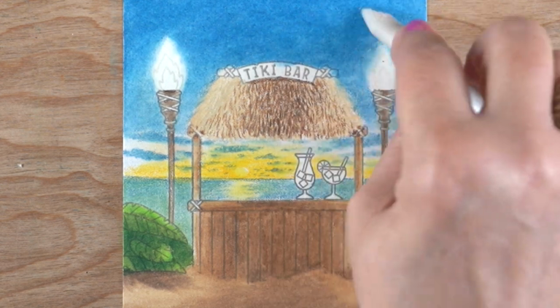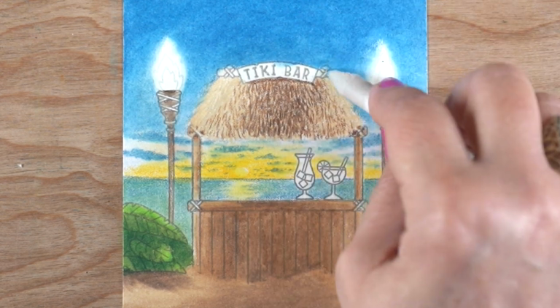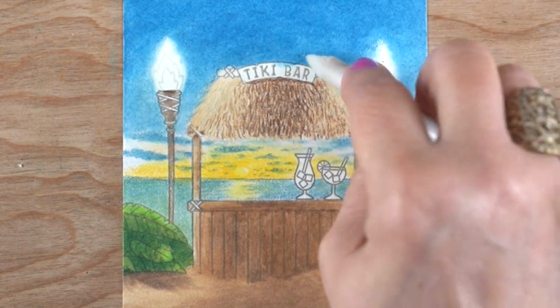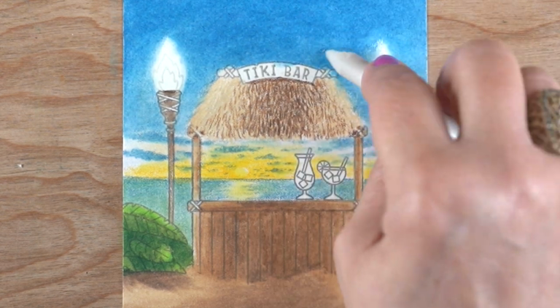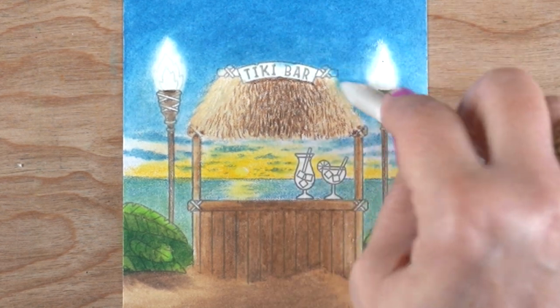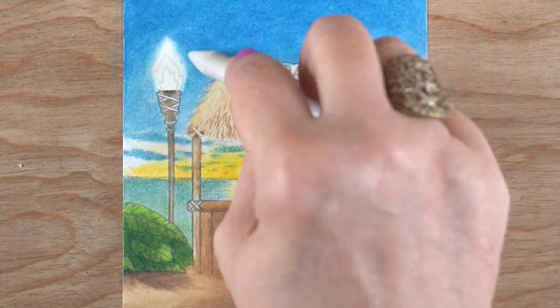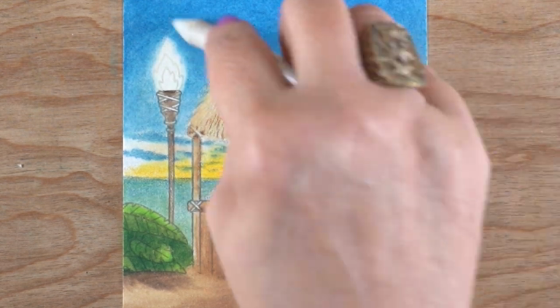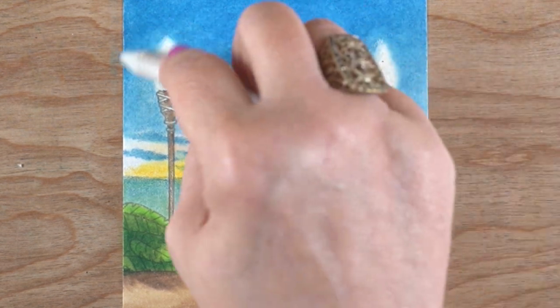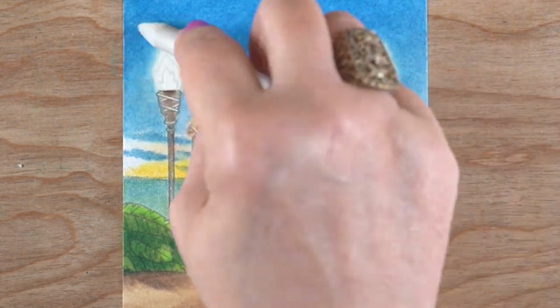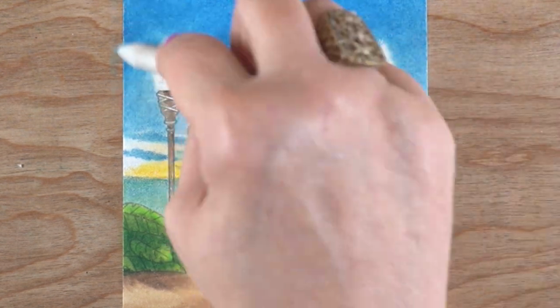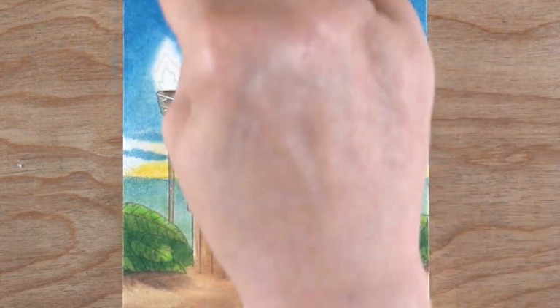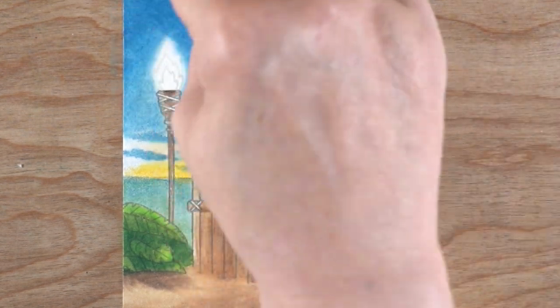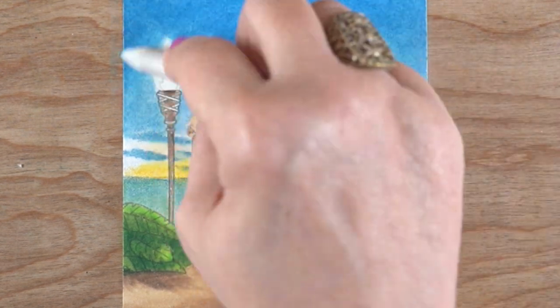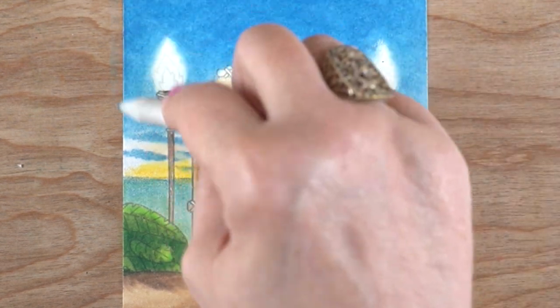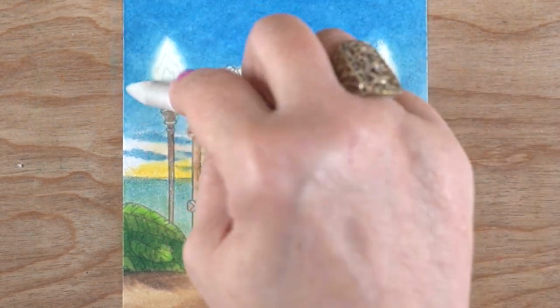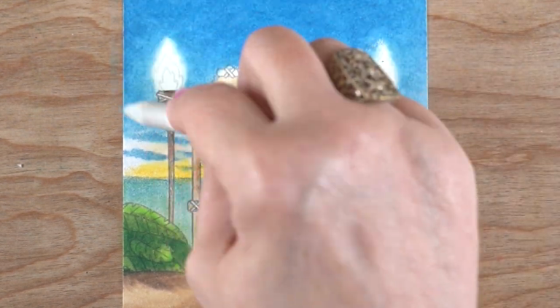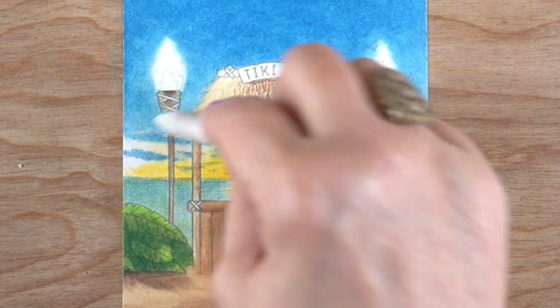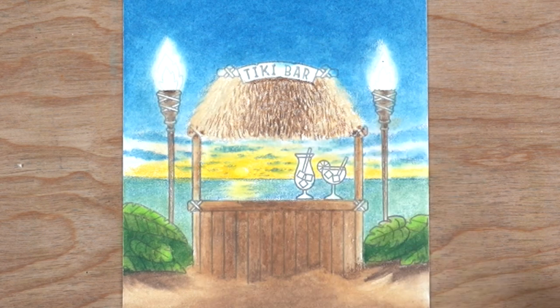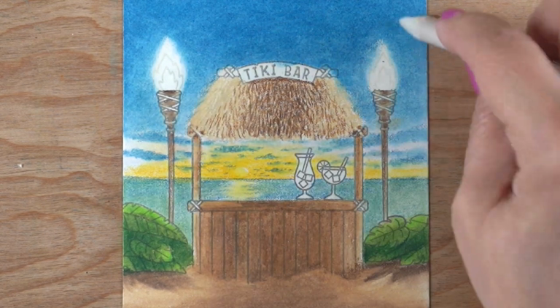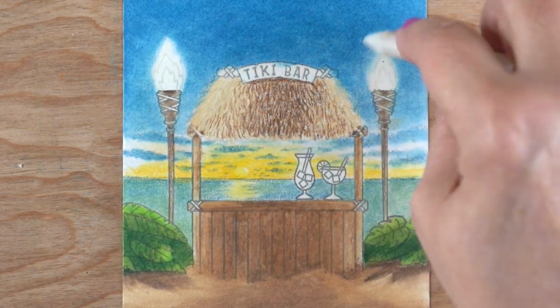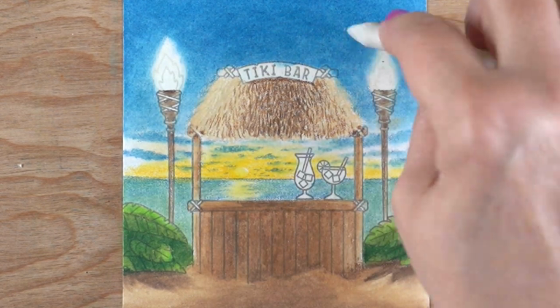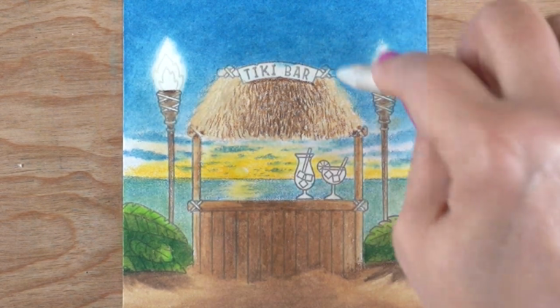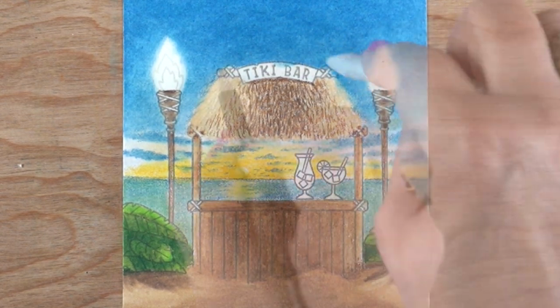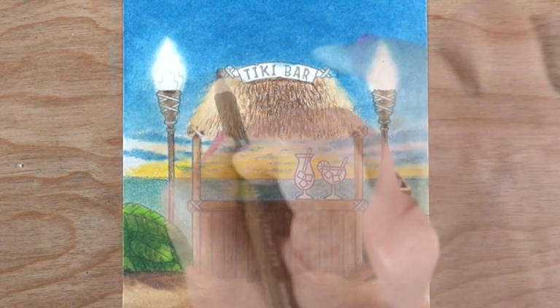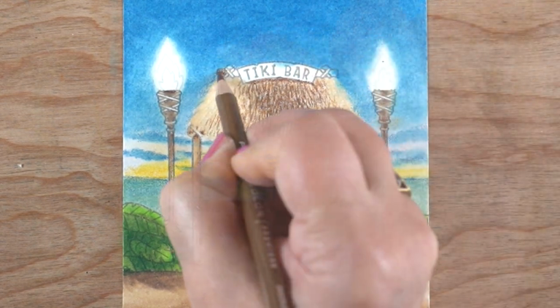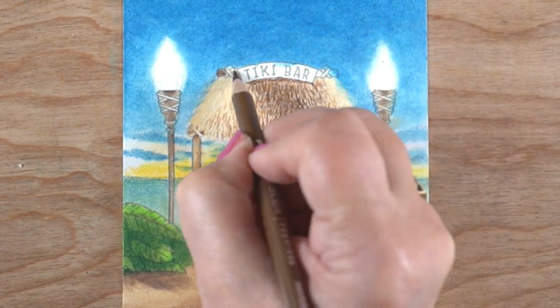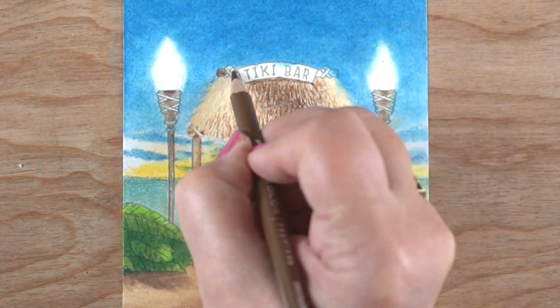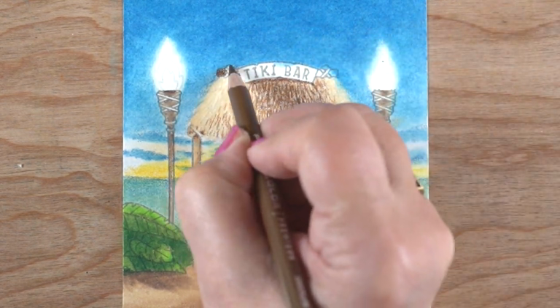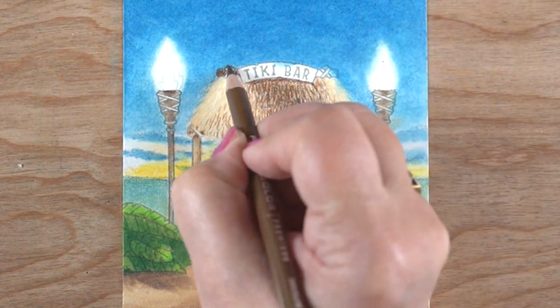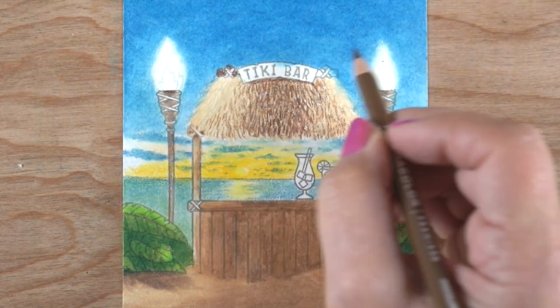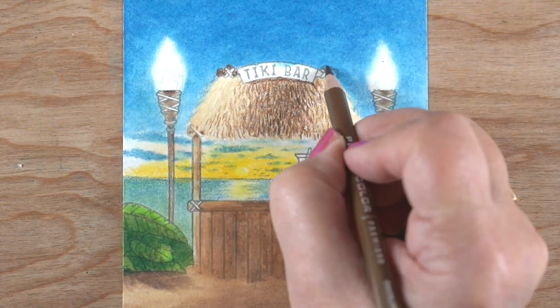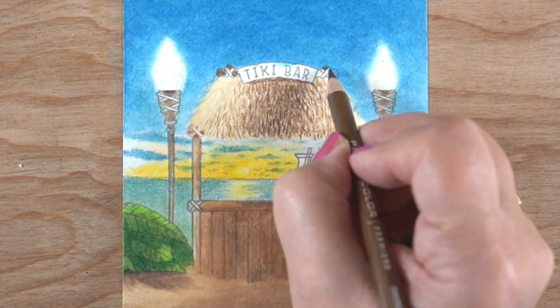Contrast is your friend. If you can create areas where a really dark dark is right next to a really light light, that becomes immediately the place where people's eyes are going to look.